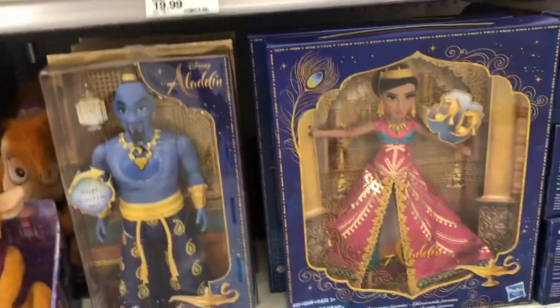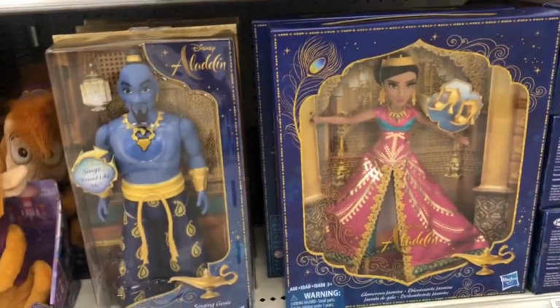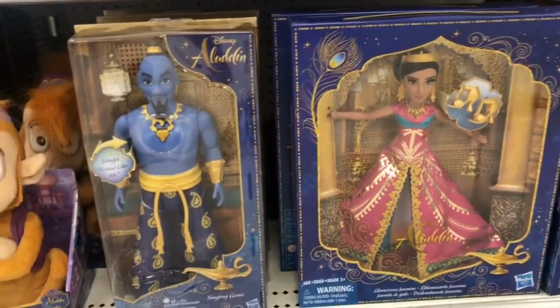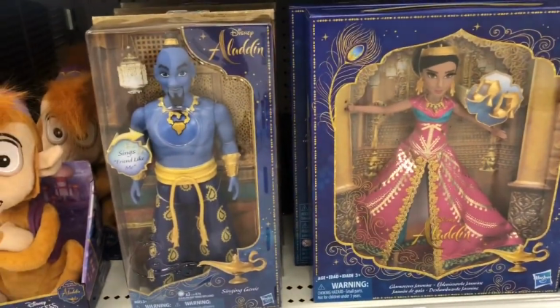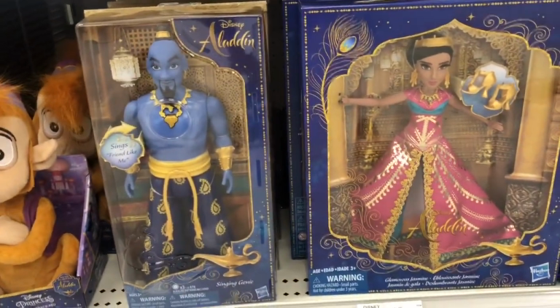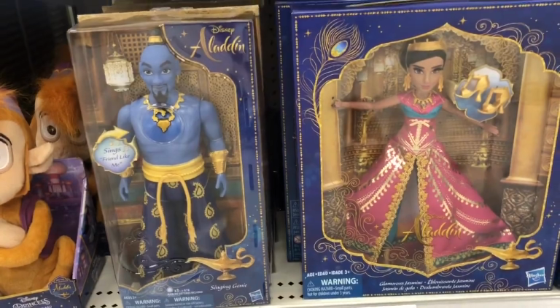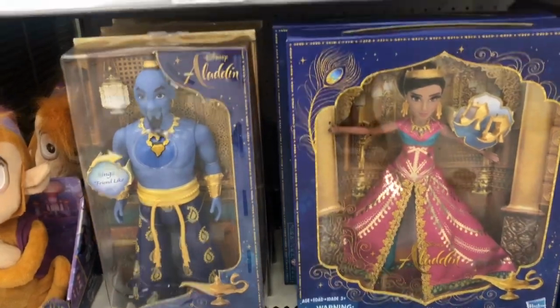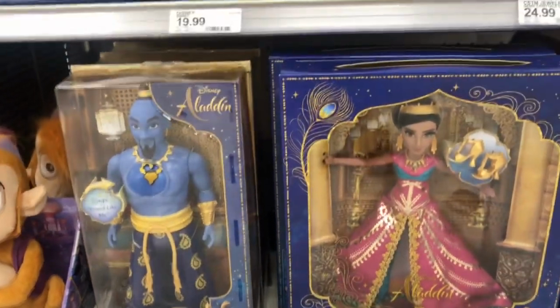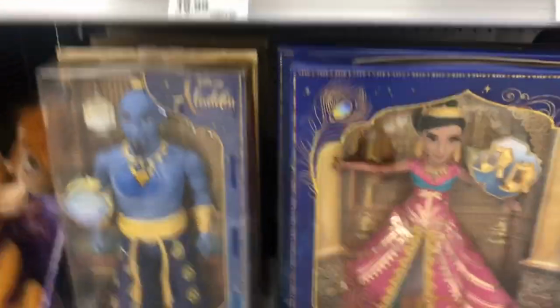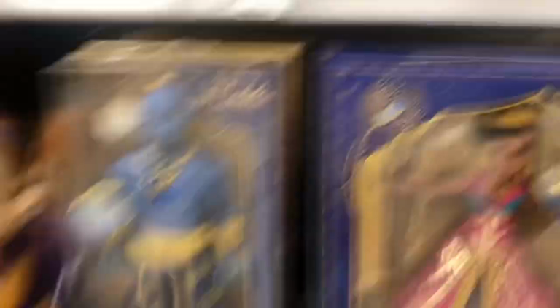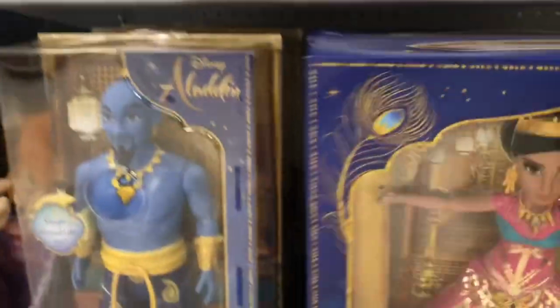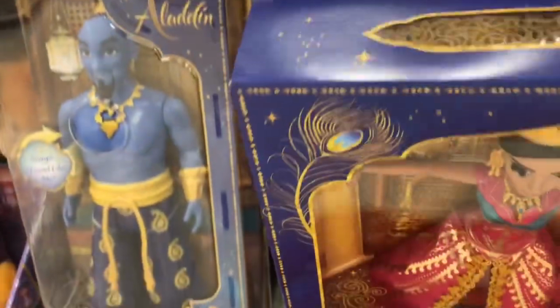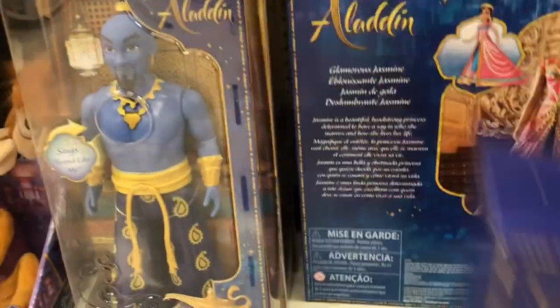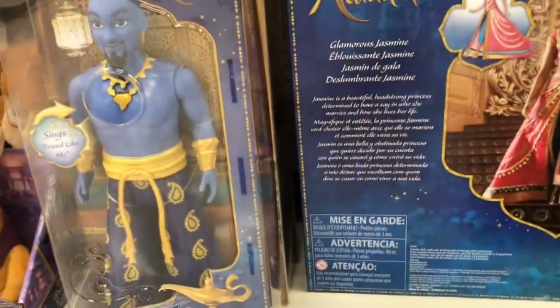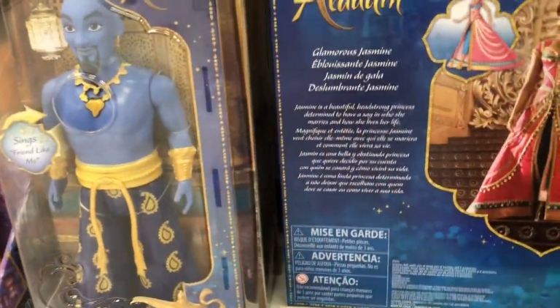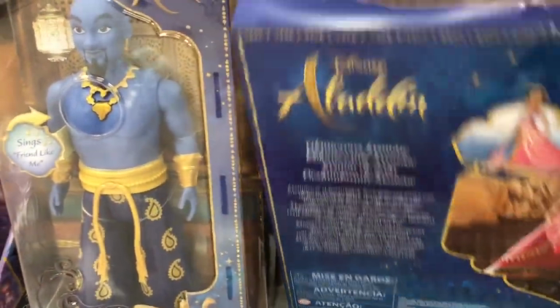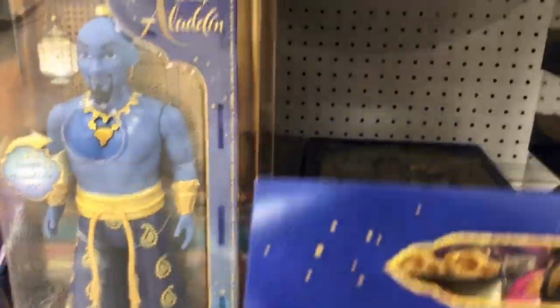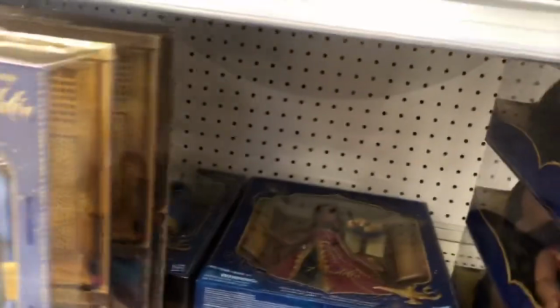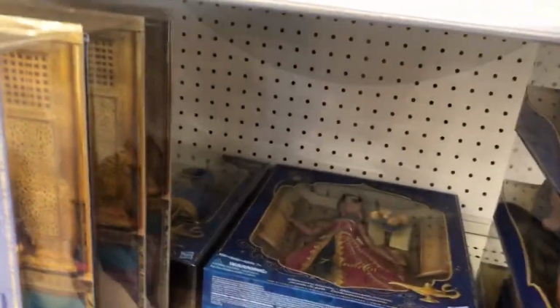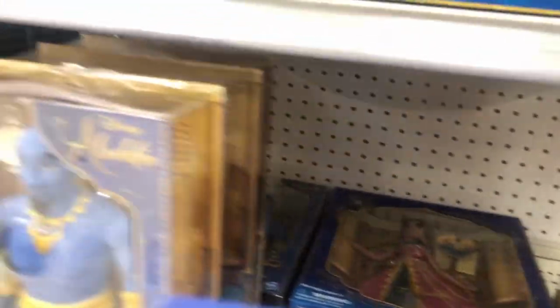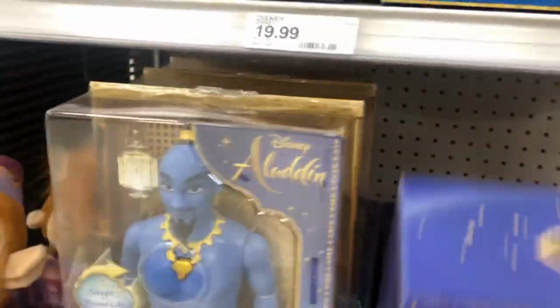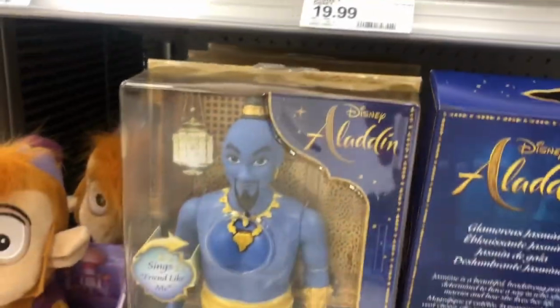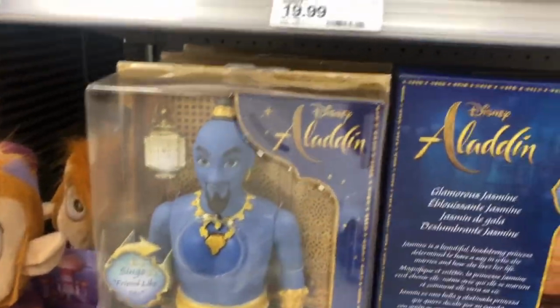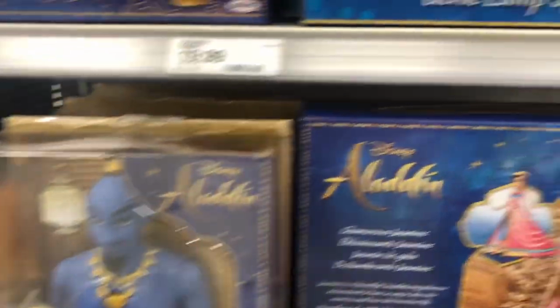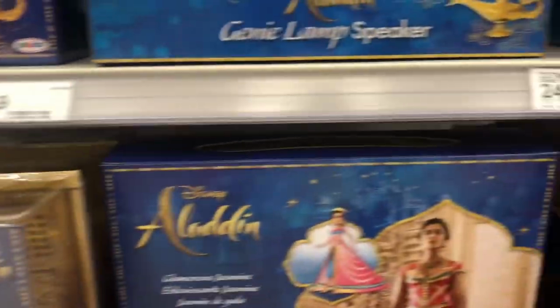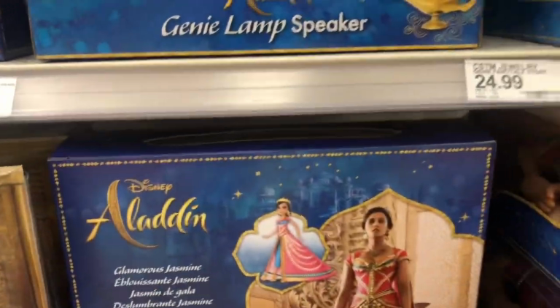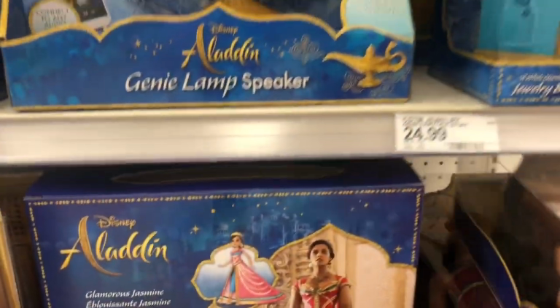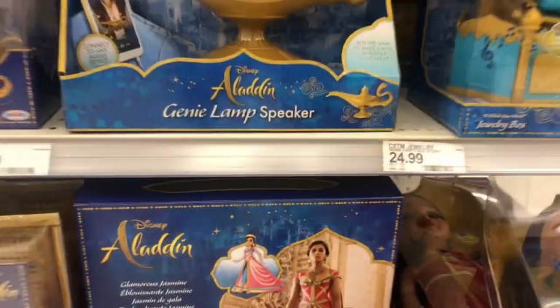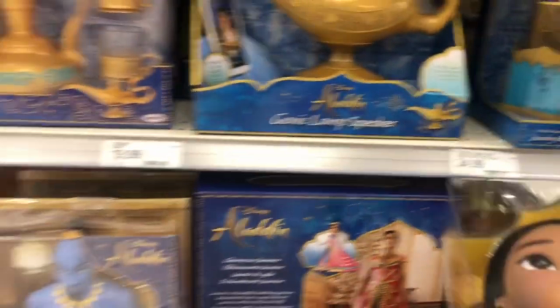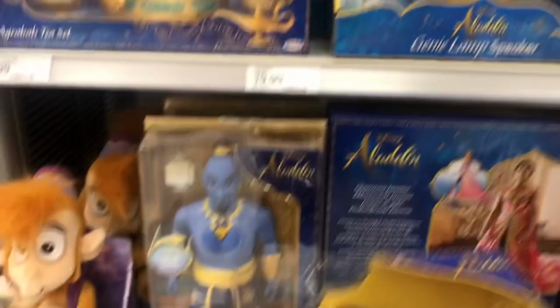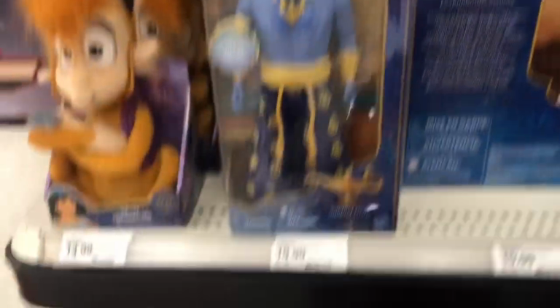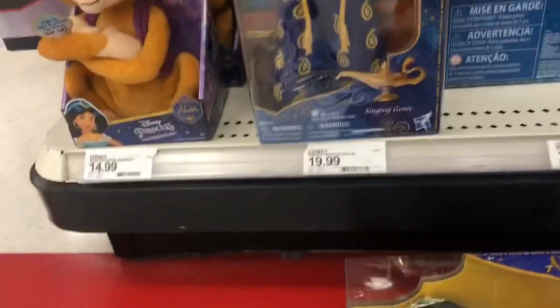We have the Genie and Princess Jasmine fashion dolls. I'm not sure if there are any others — it looks like just Princess Jasmine and the Genie. I don't see any Aladdin here. And then we have another musical doll right here.